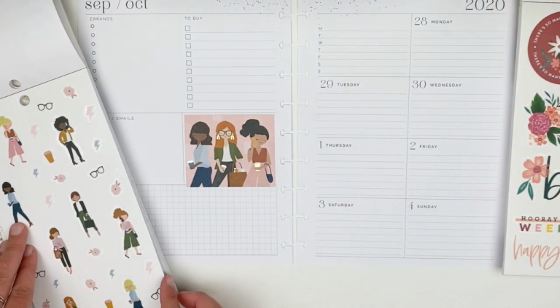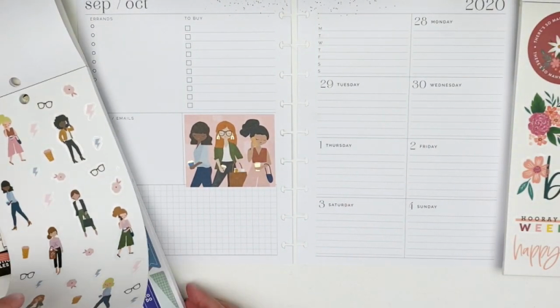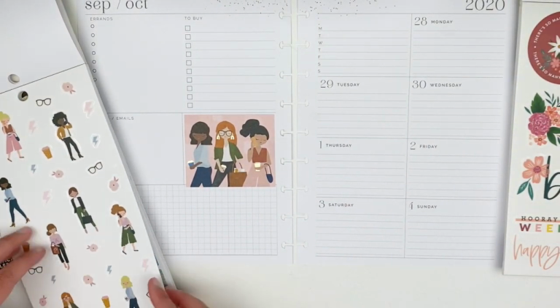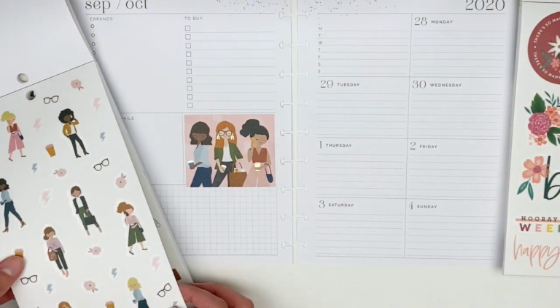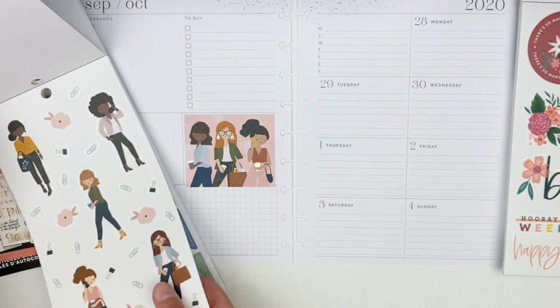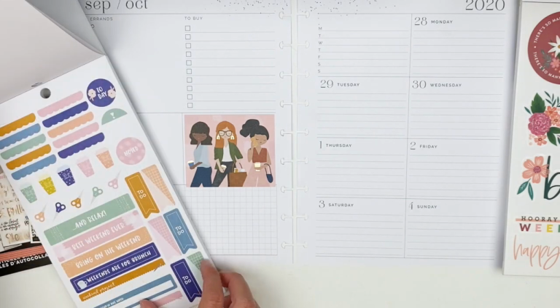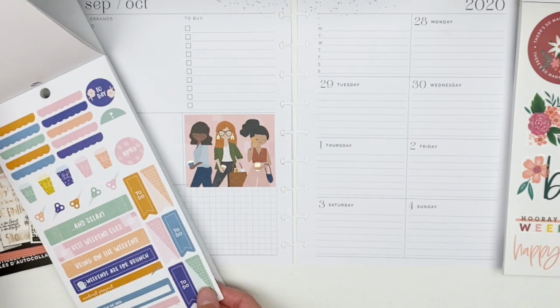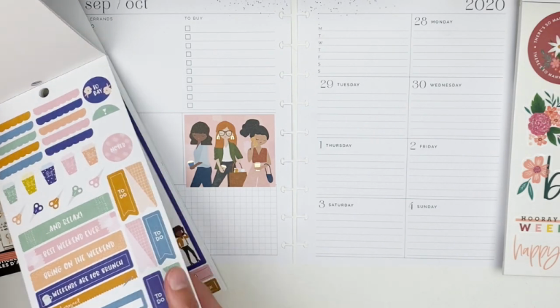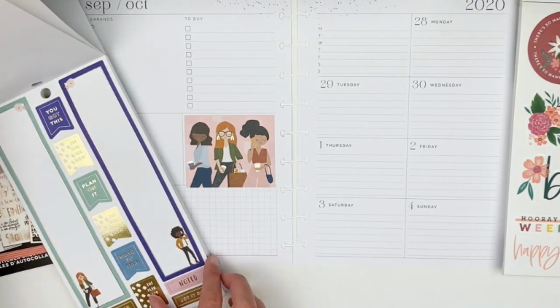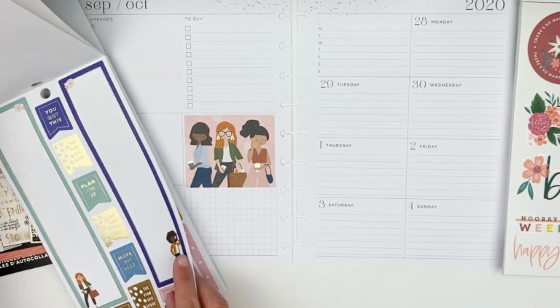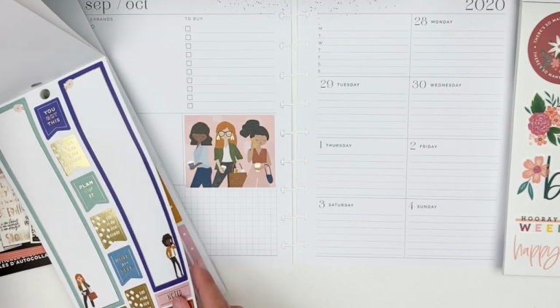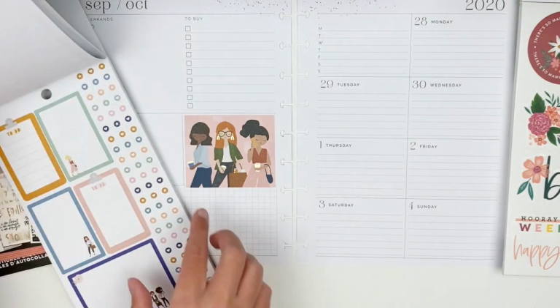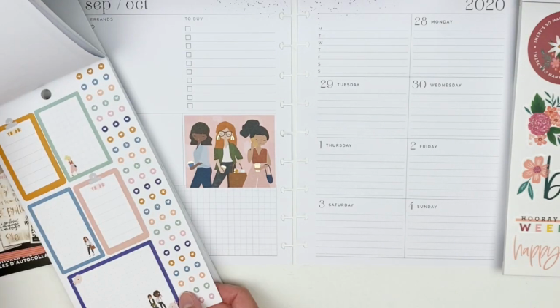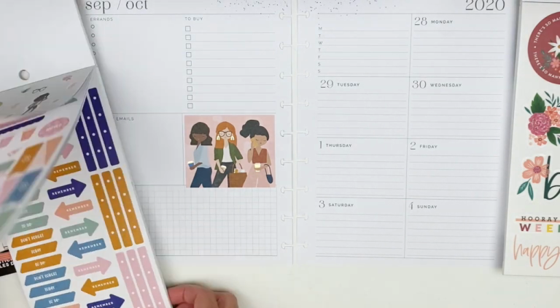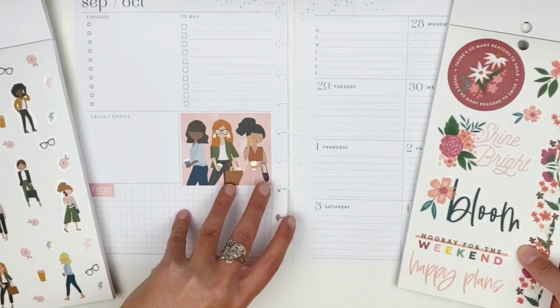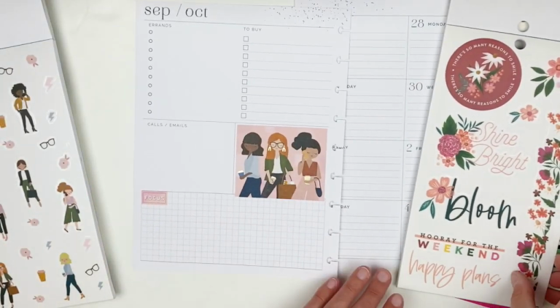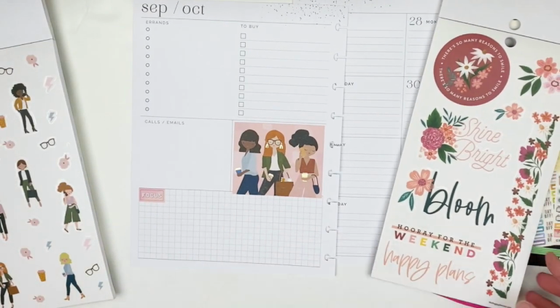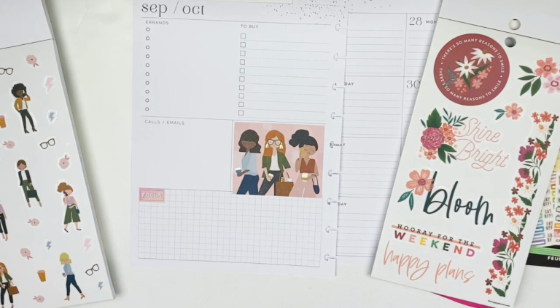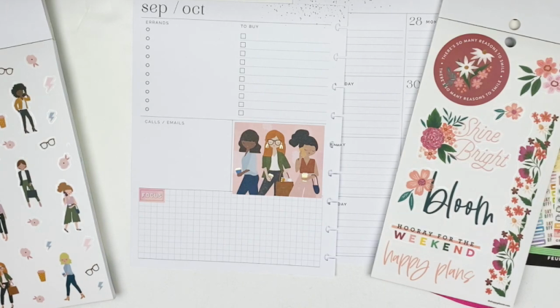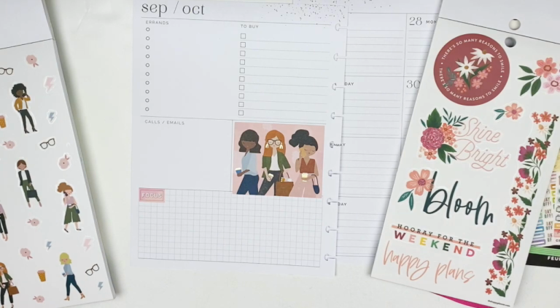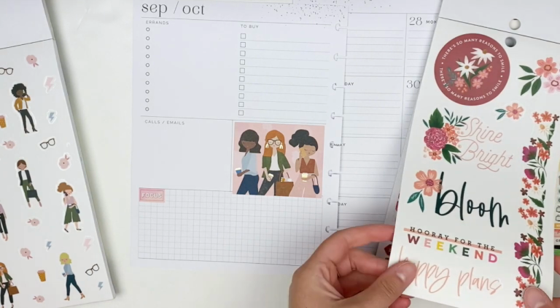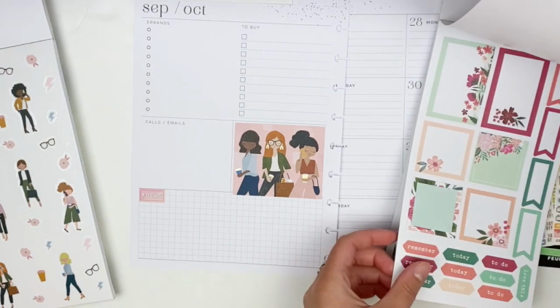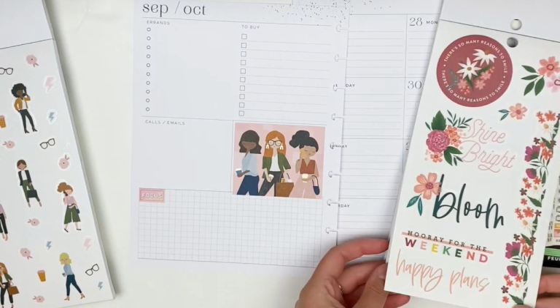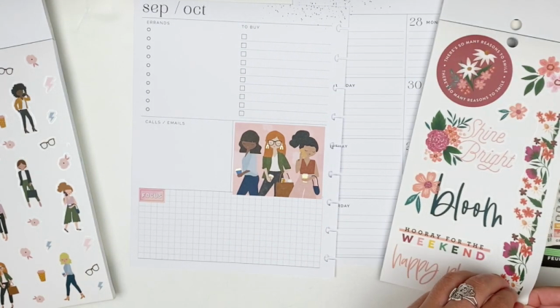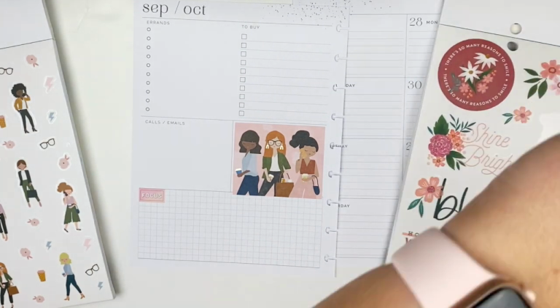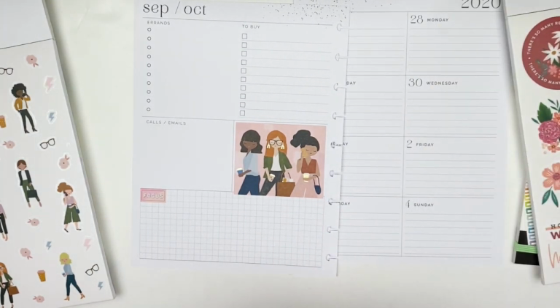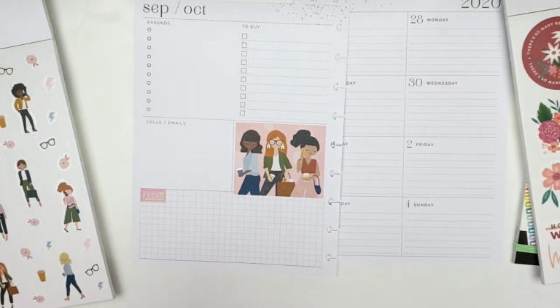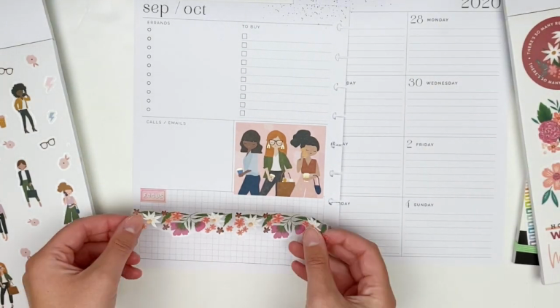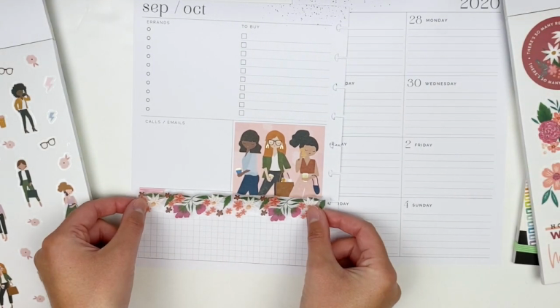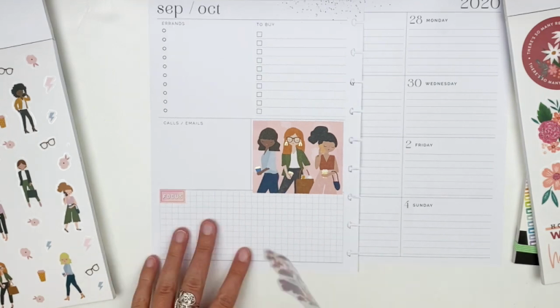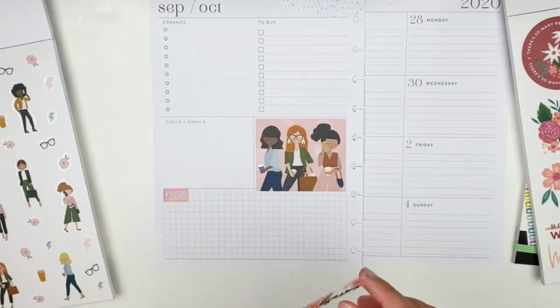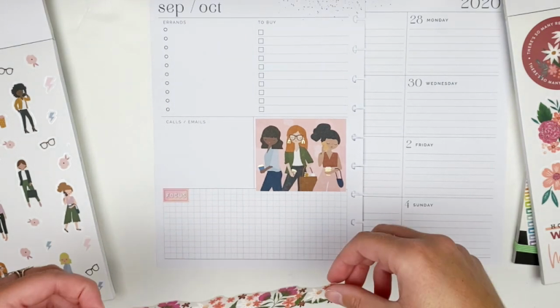We're going to put it right in the middle so that it's kind of the statement of the layout. Then I'm going to grab this strip of floral stickers and line the bottom of the left page with them.